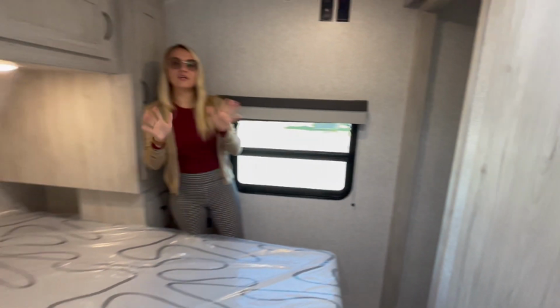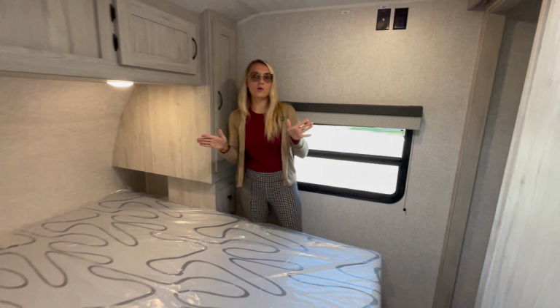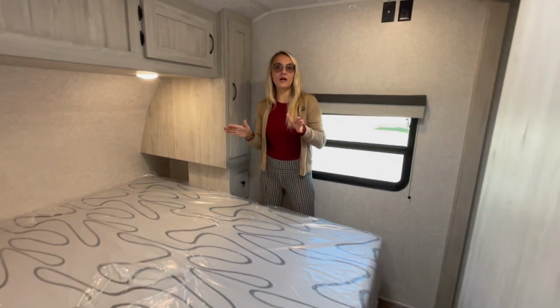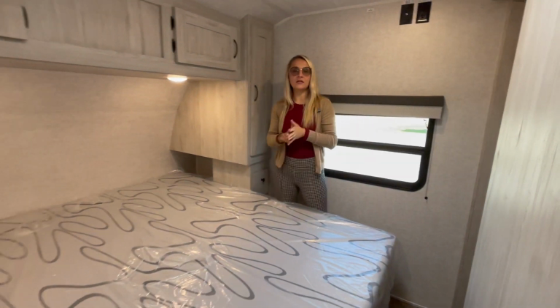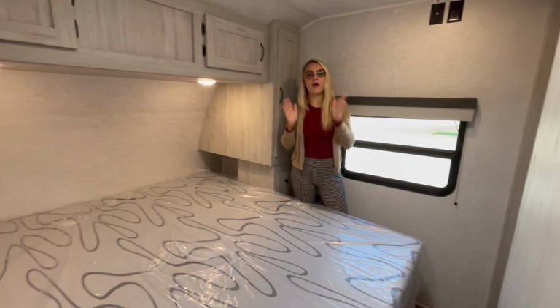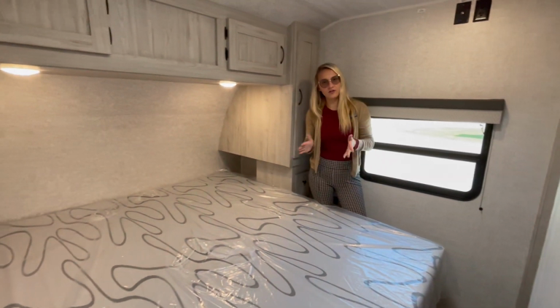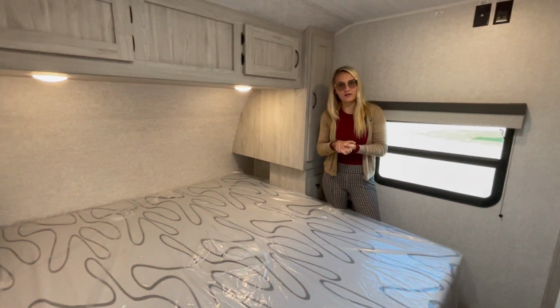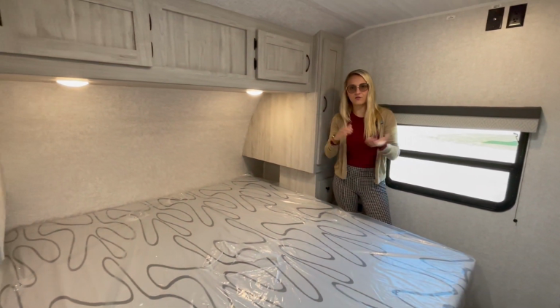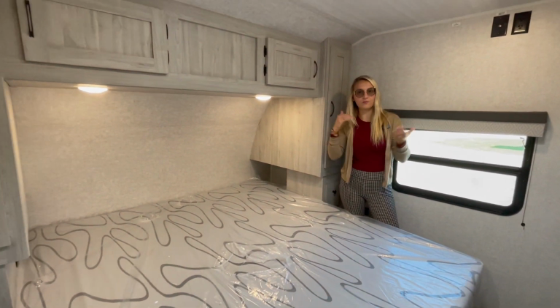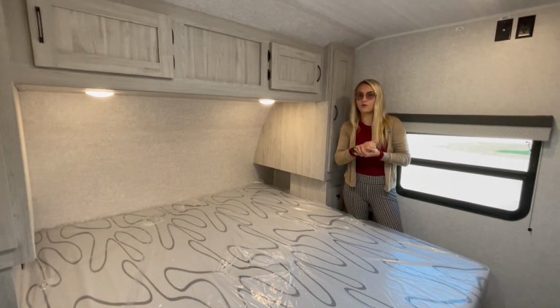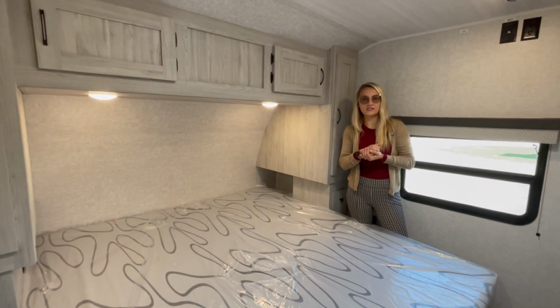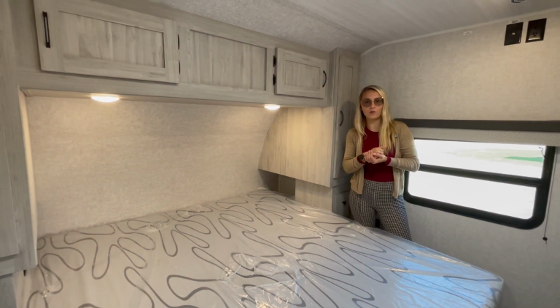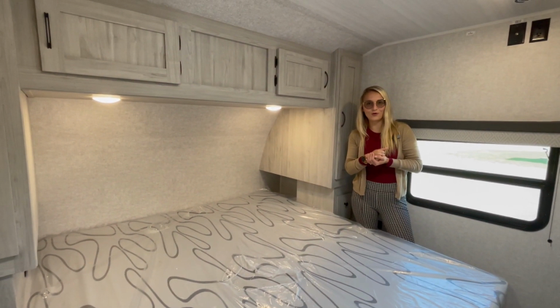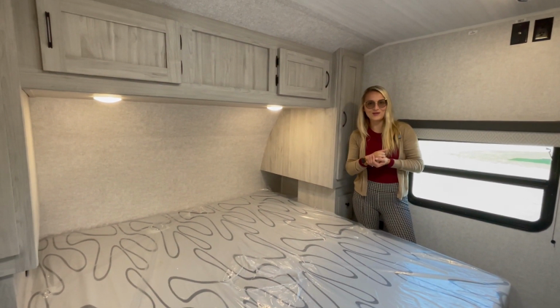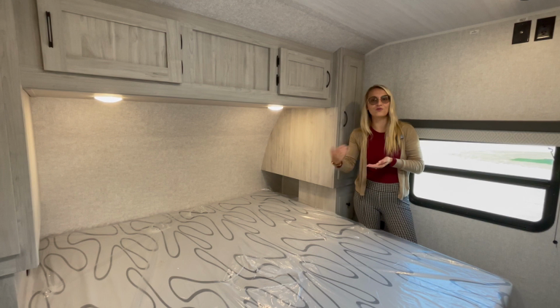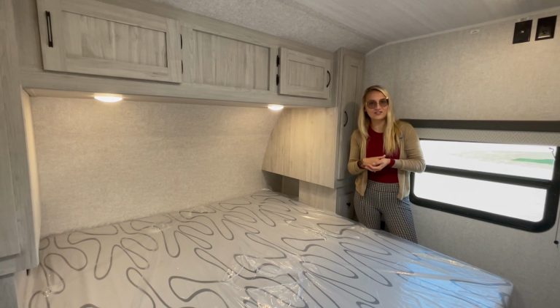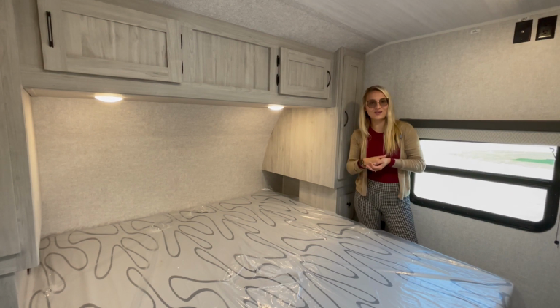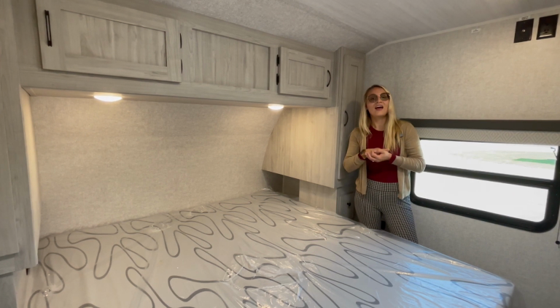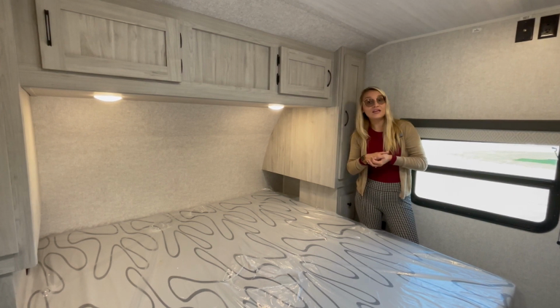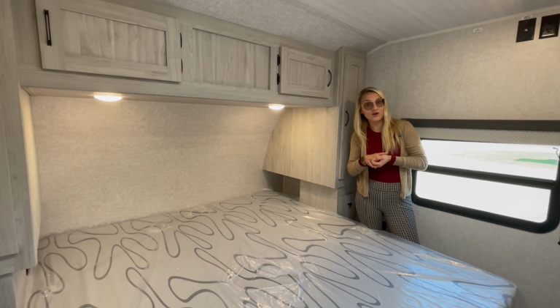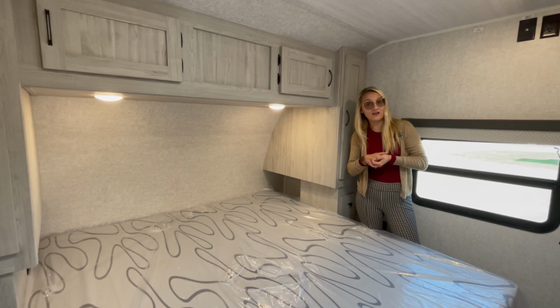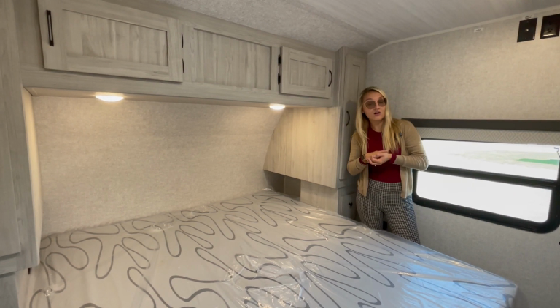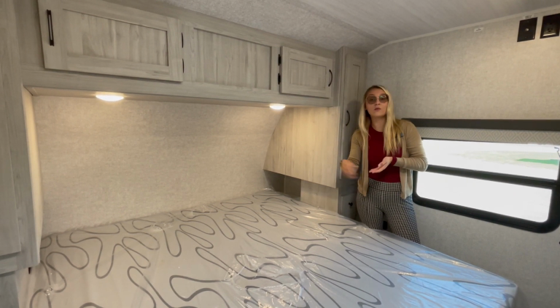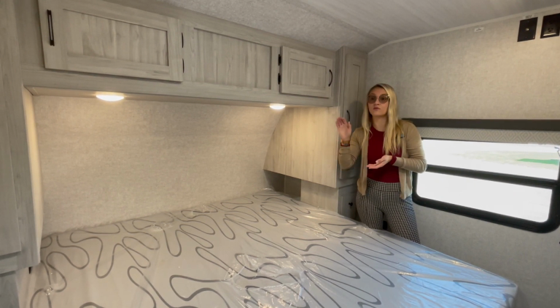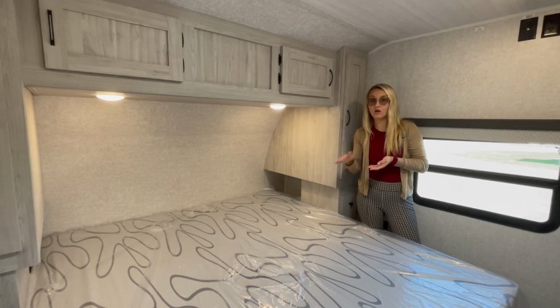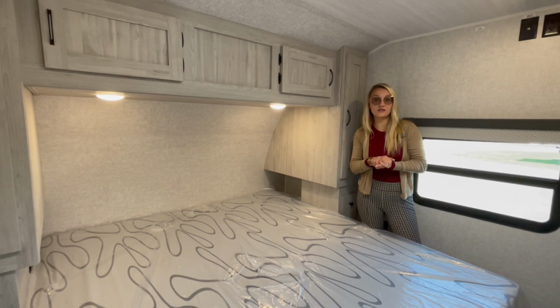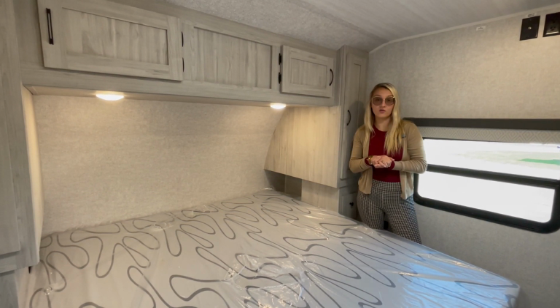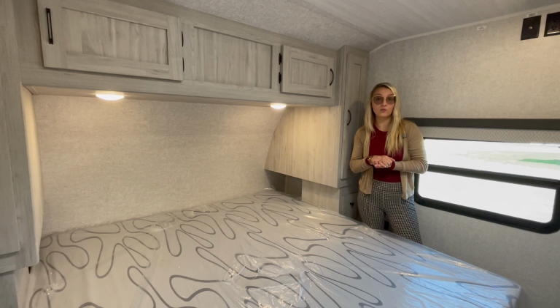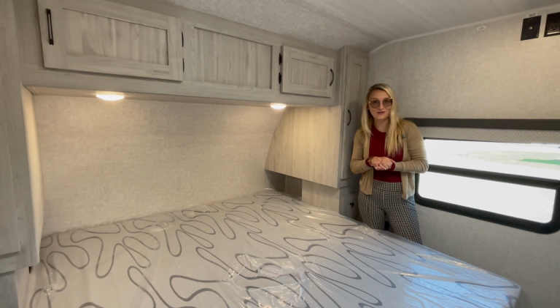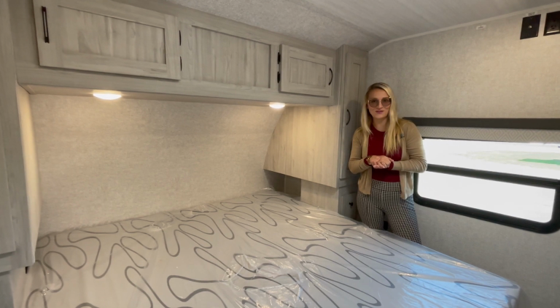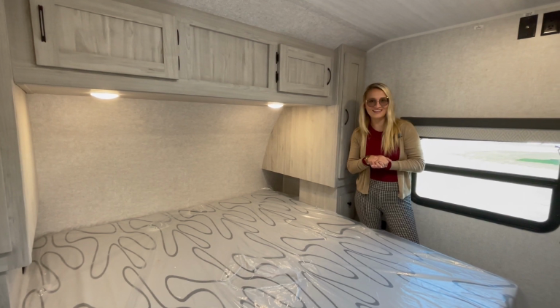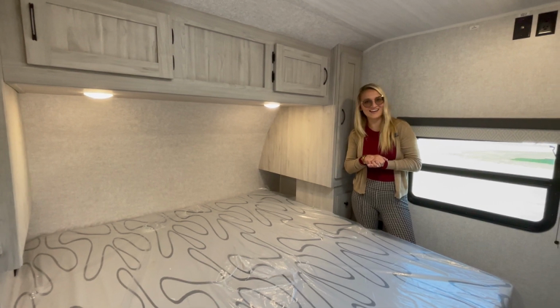This floor plan, in my opinion, gives you everything you need if you and your large extended family want to go camping. Feel free to reach out to us at GreatCanadianRV.com — we have lots of these on order and can get your name on one today. Thanks, guys!